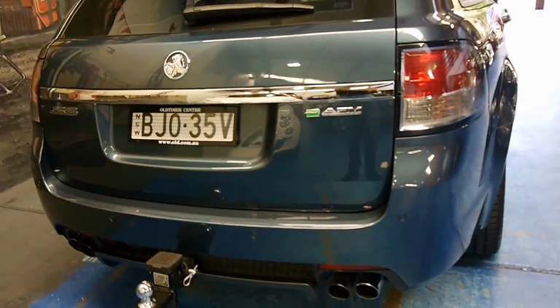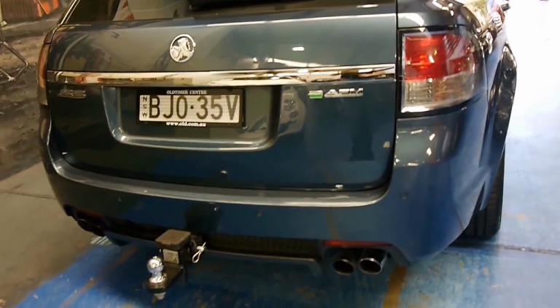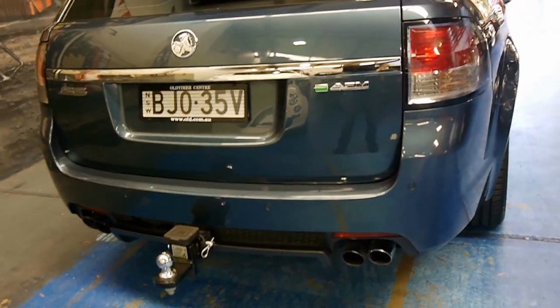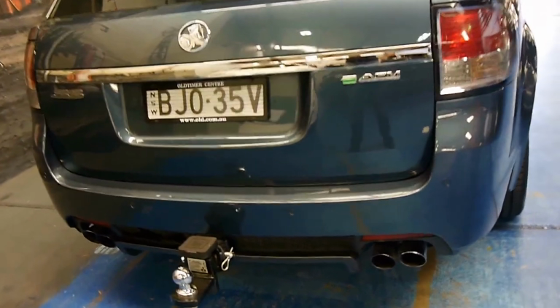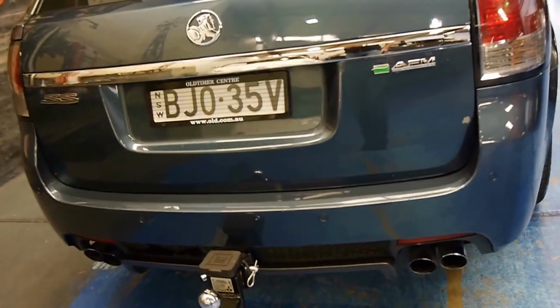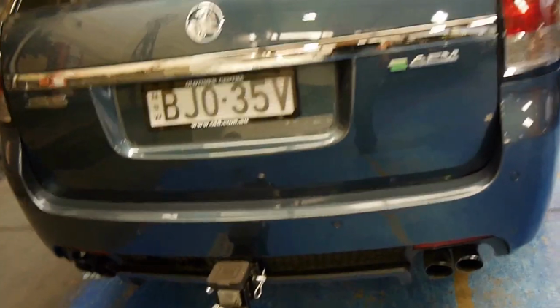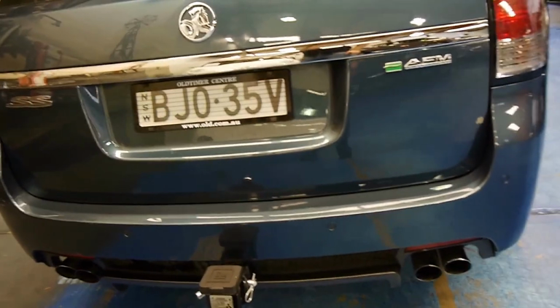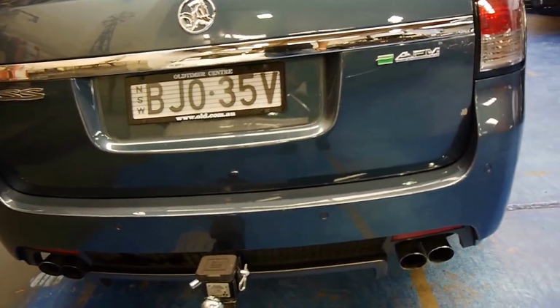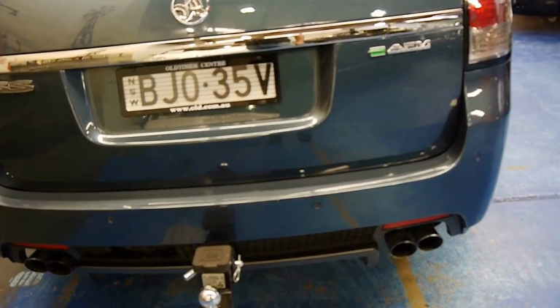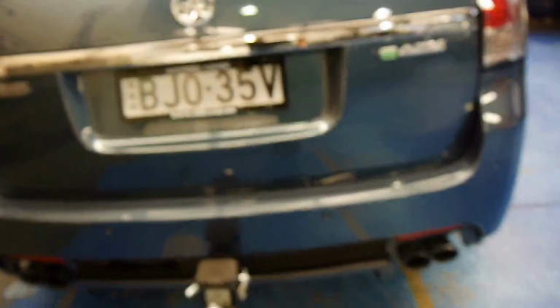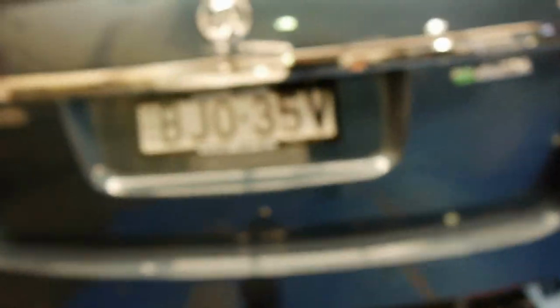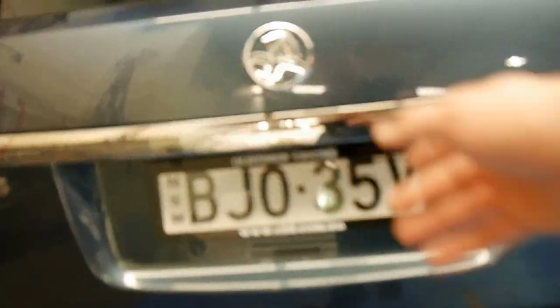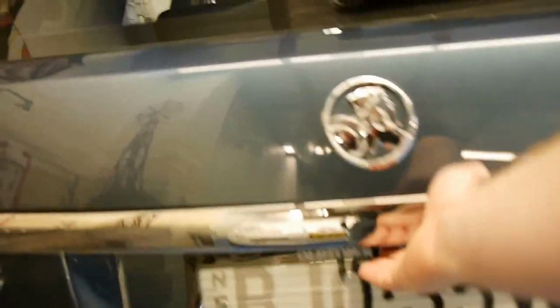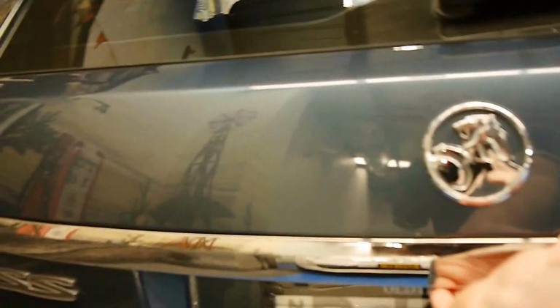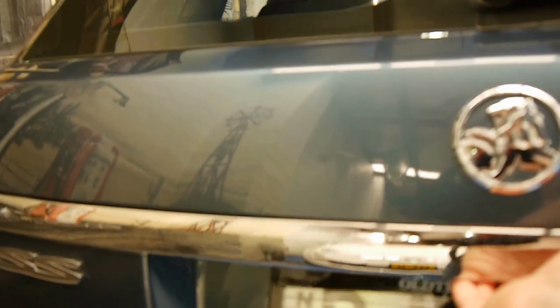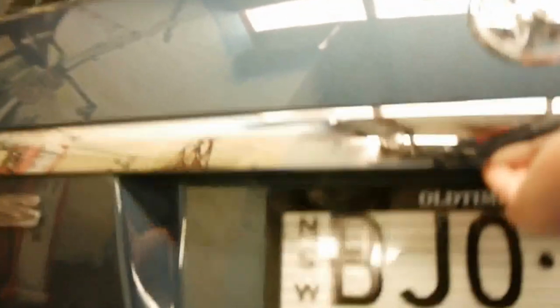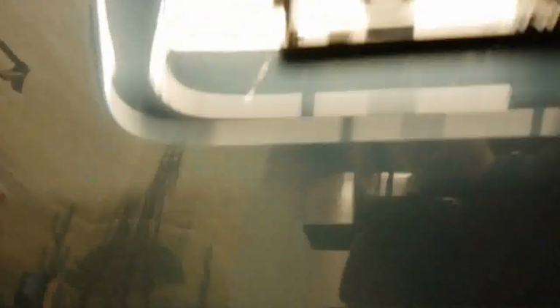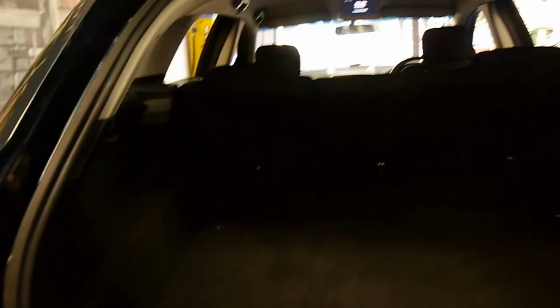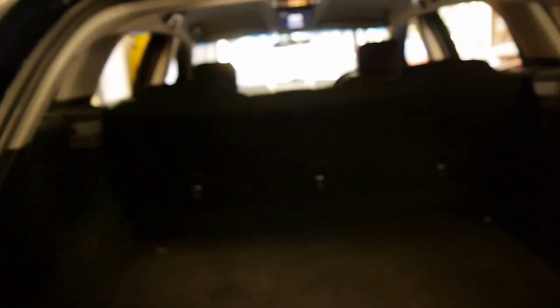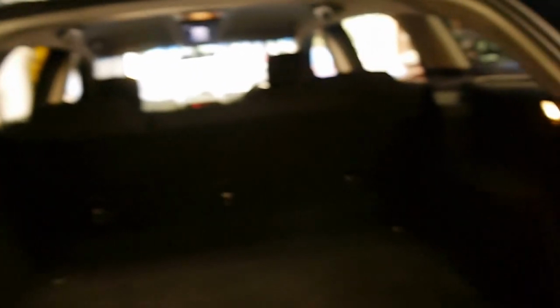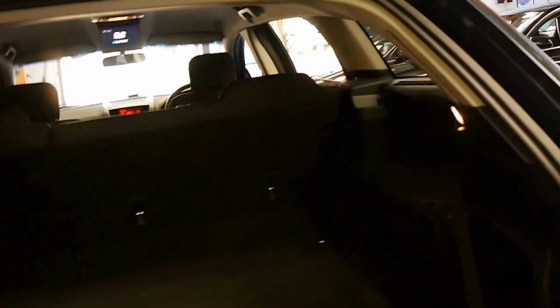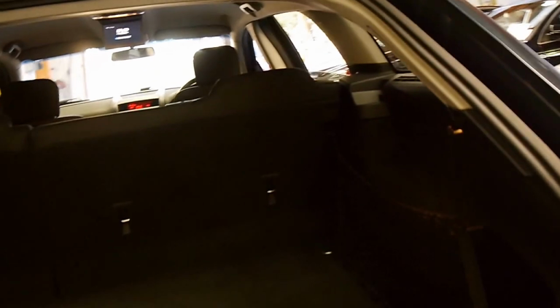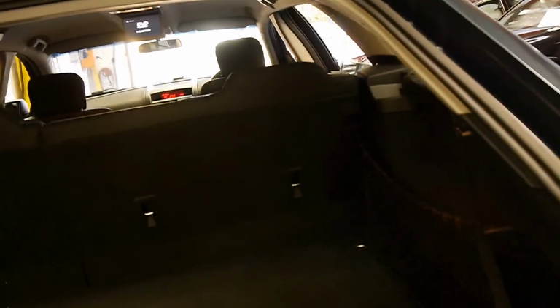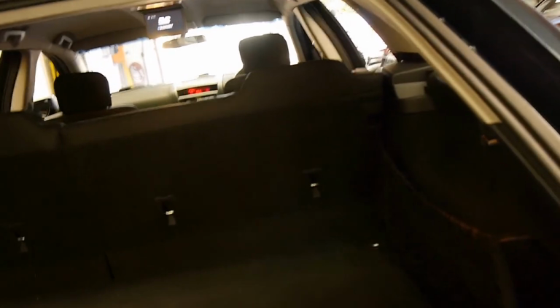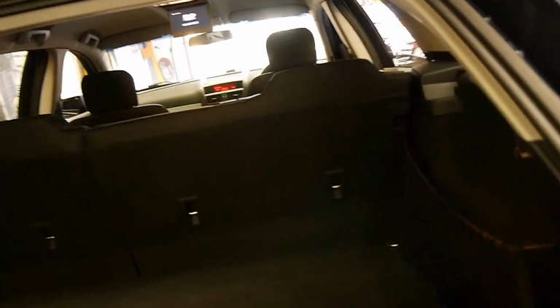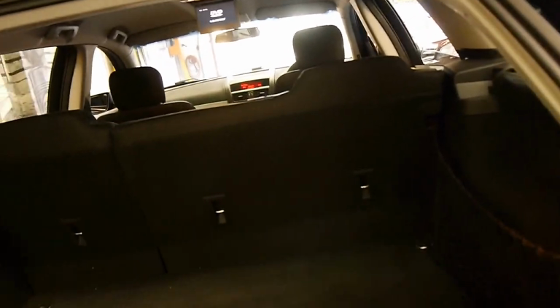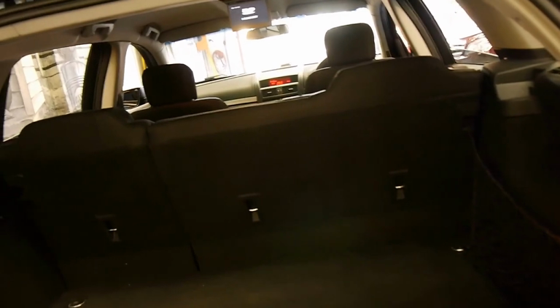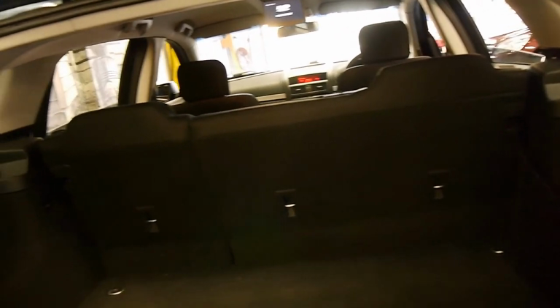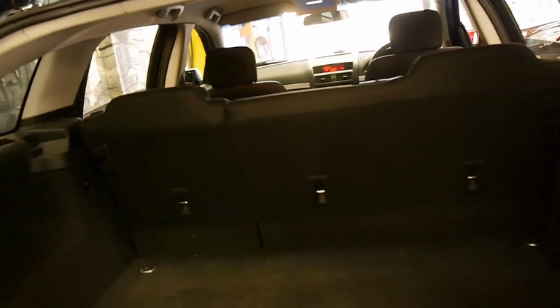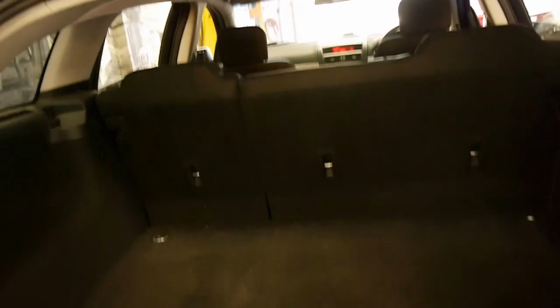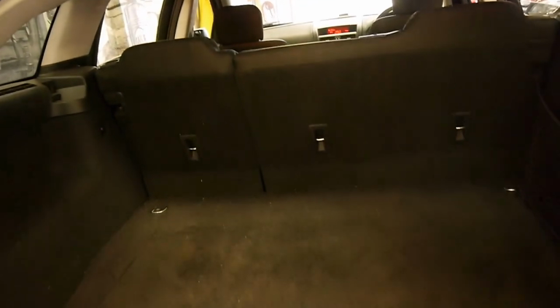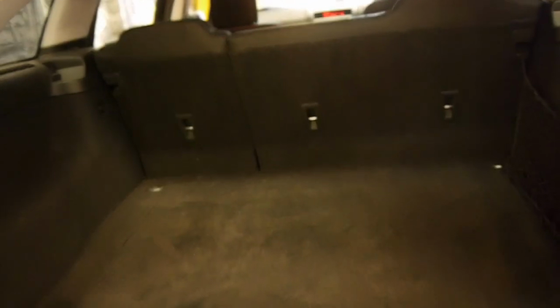It's got a GM tow bar as you can see, and the quad exhaust pipes at the back. It was traded on a Range Rover which was nearly $100,000 and it was always serviced at Cole Crawford — I believe that's where it was purchased new.